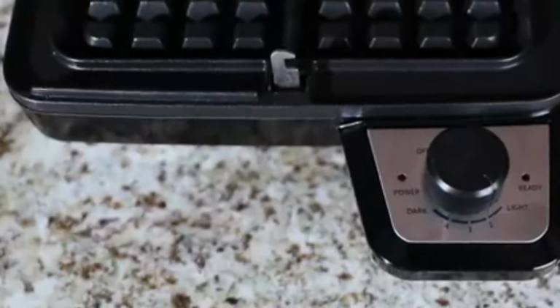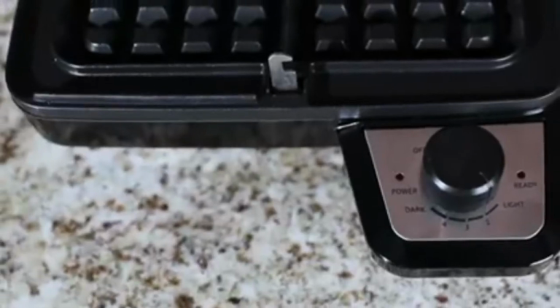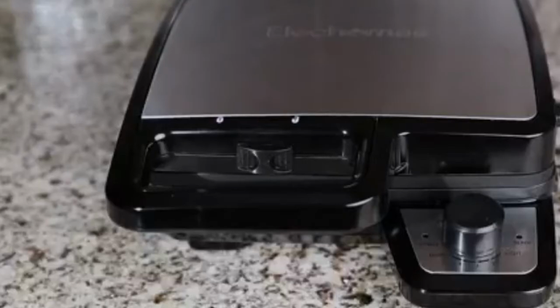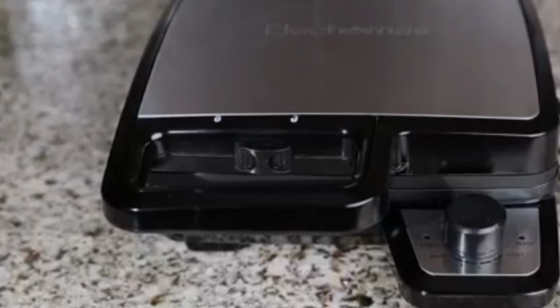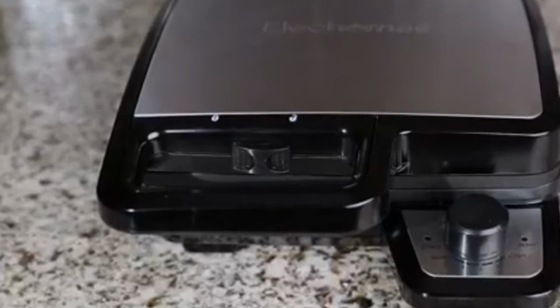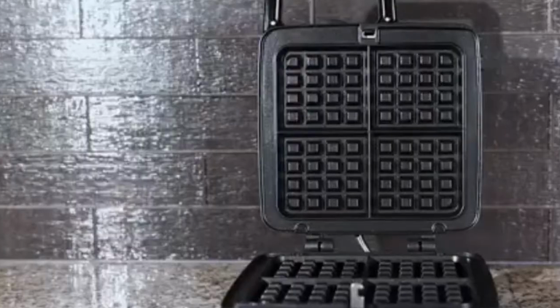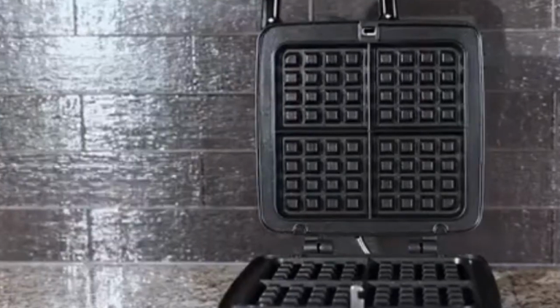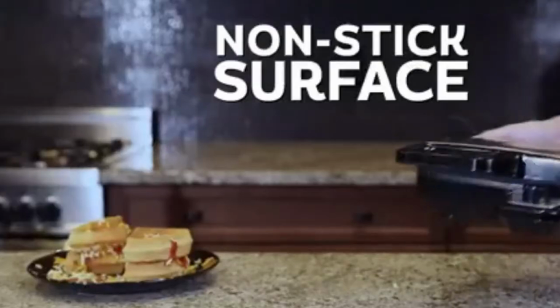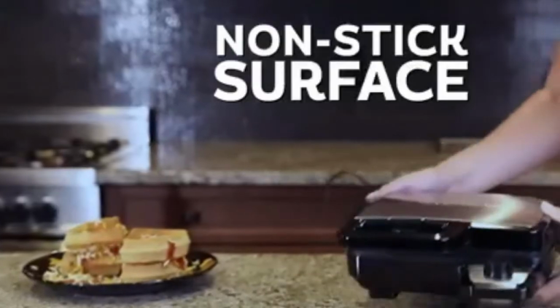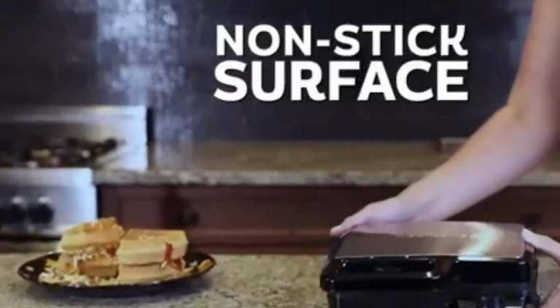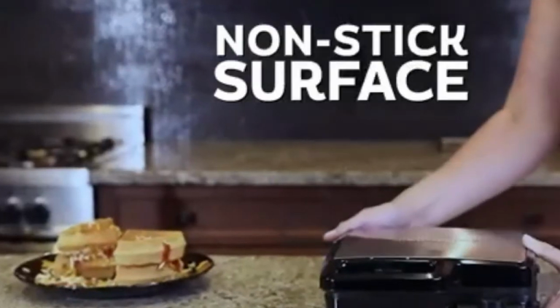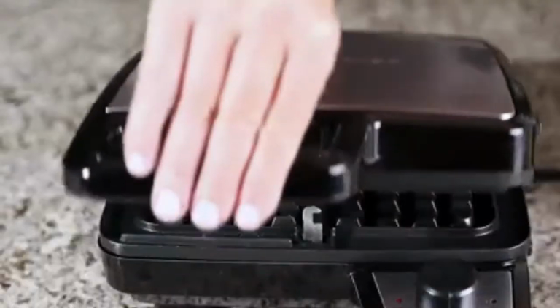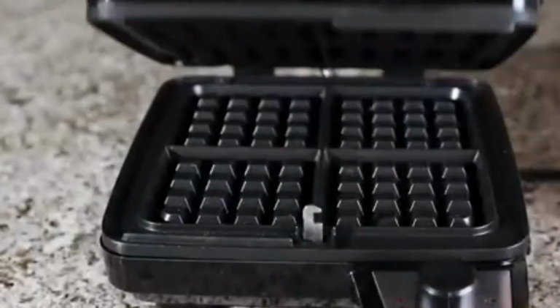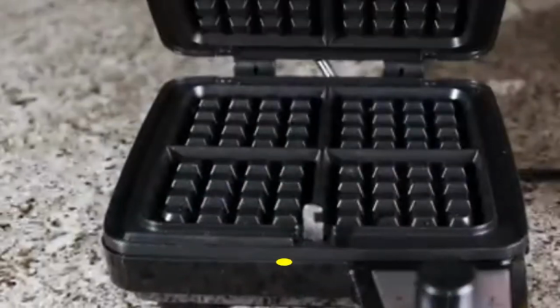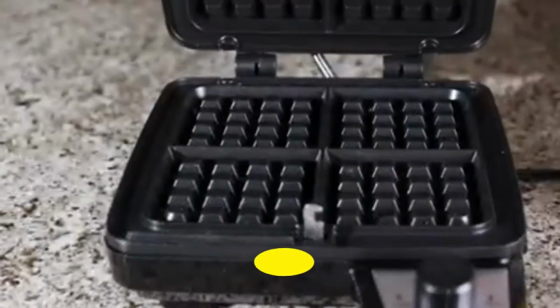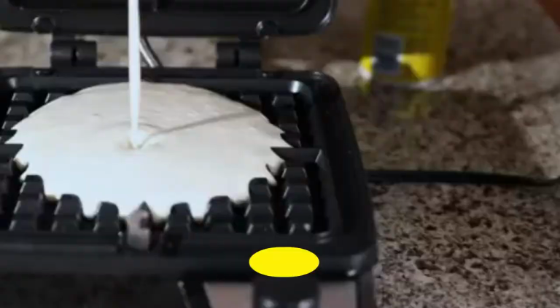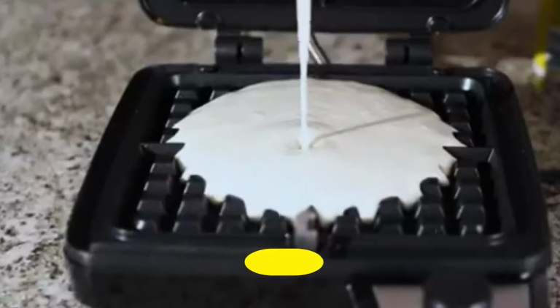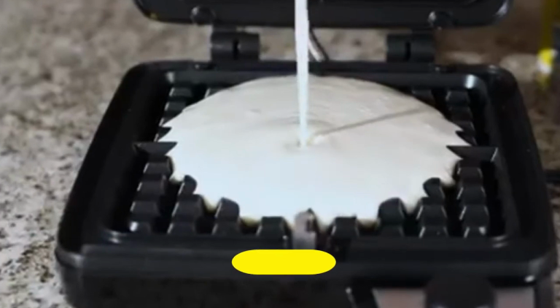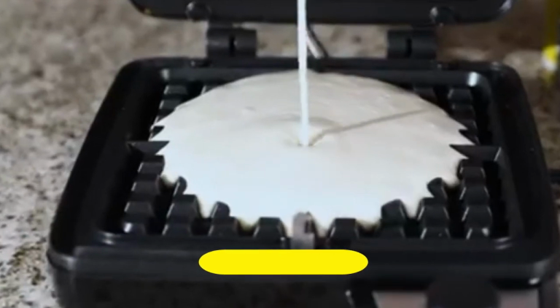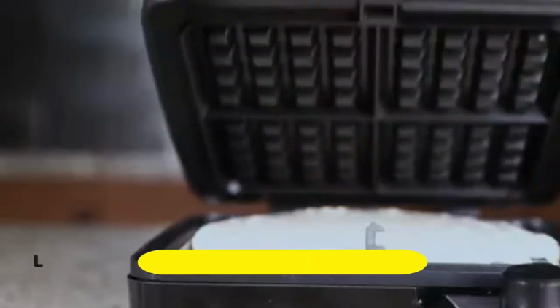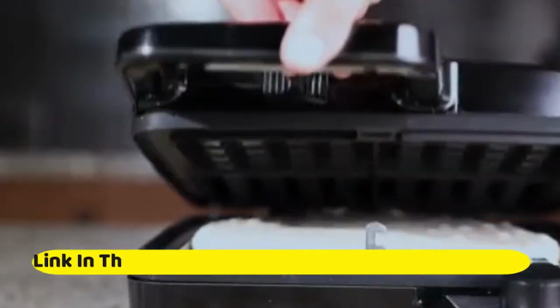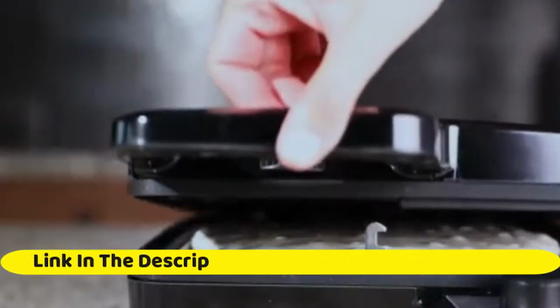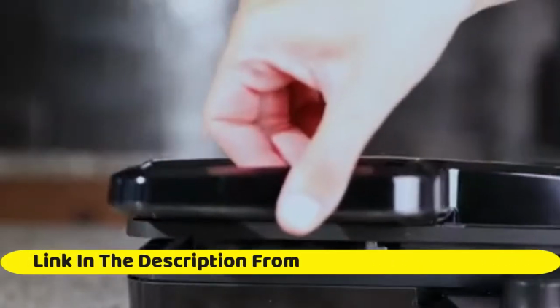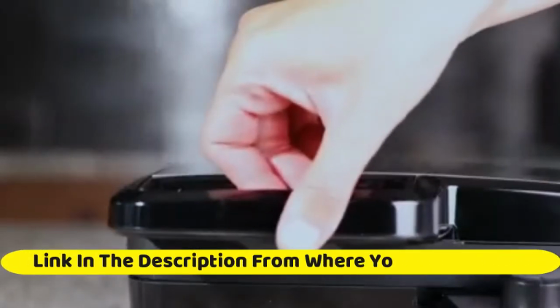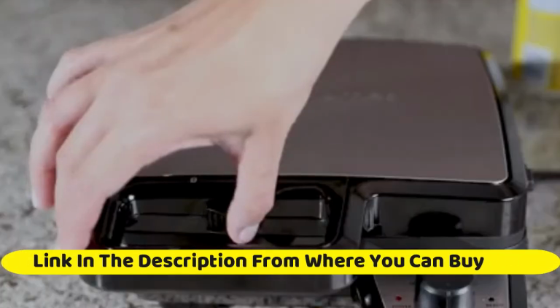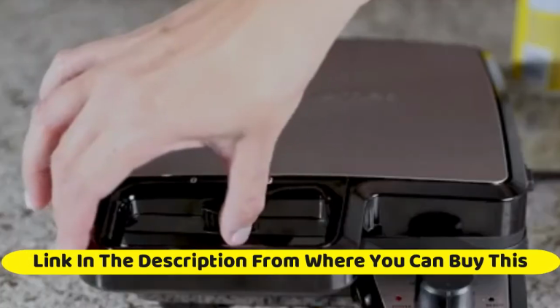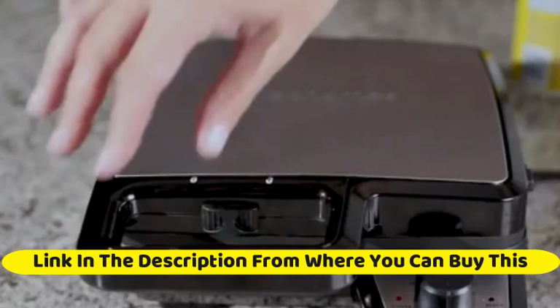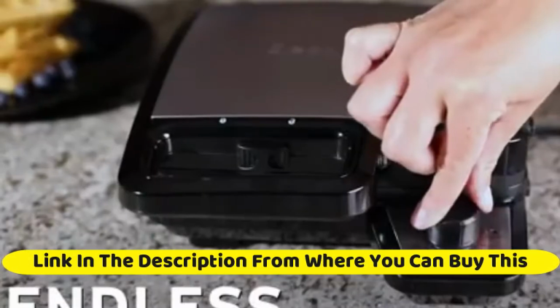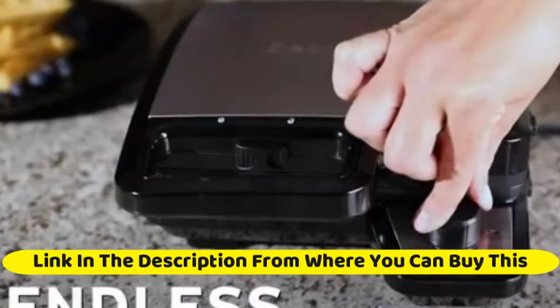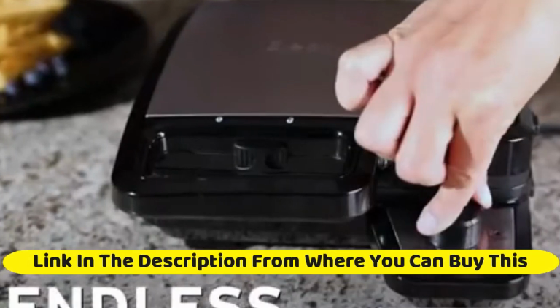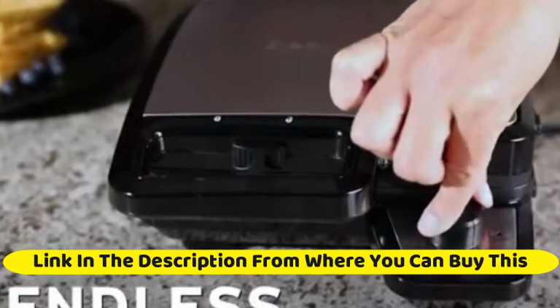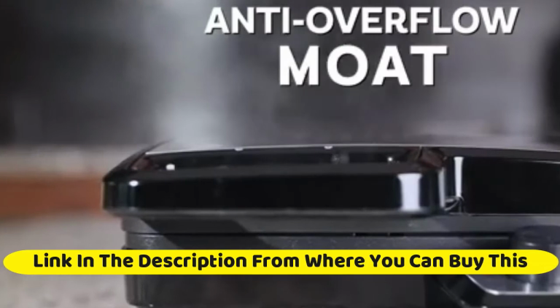Elec Homes Waffle Maker with removable plates, 4-slice Belgian waffle iron, anti-overflow non-stick grids, browning control, indicator light, compact design, recipes included, stainless steel.